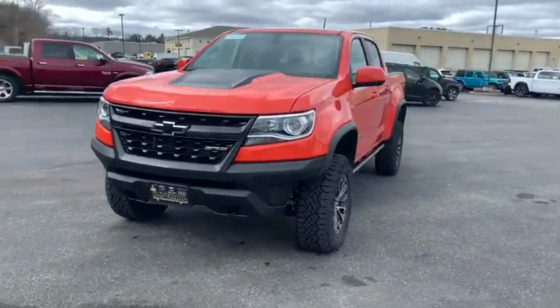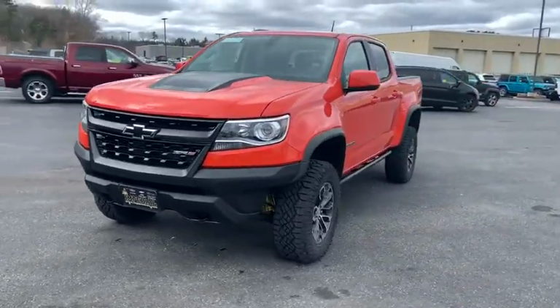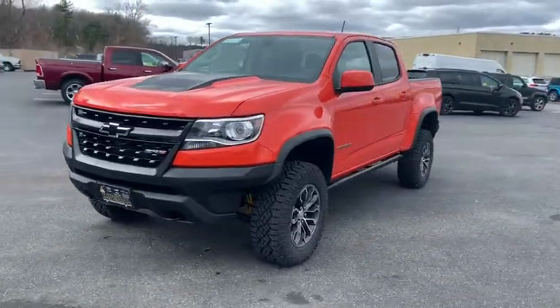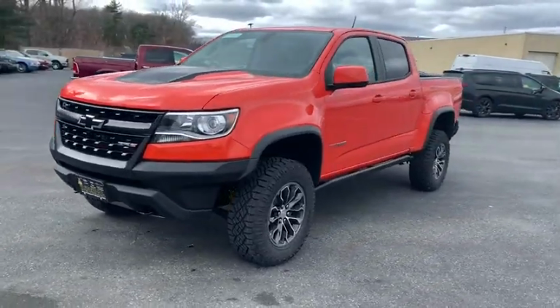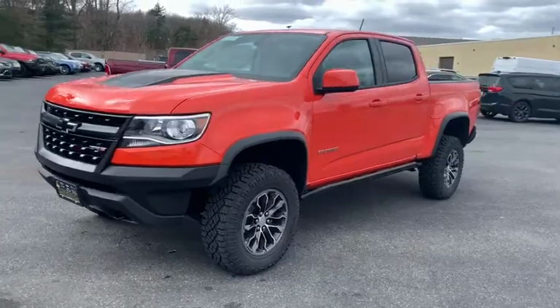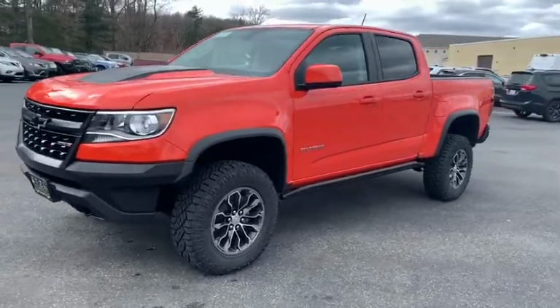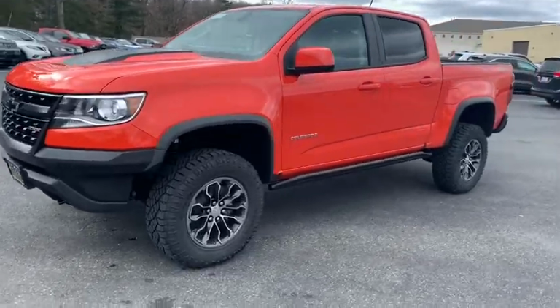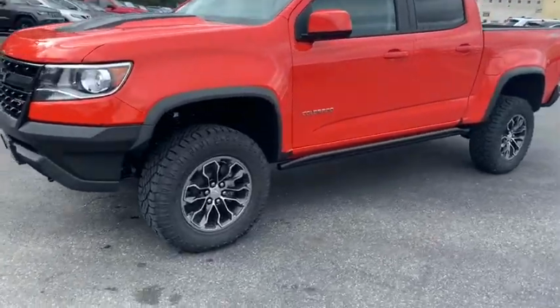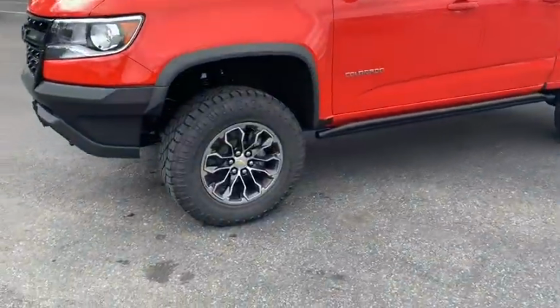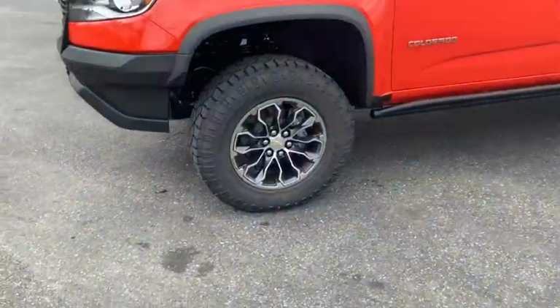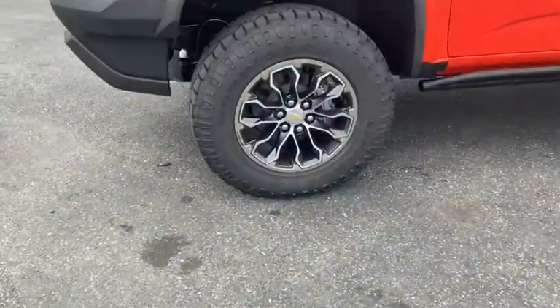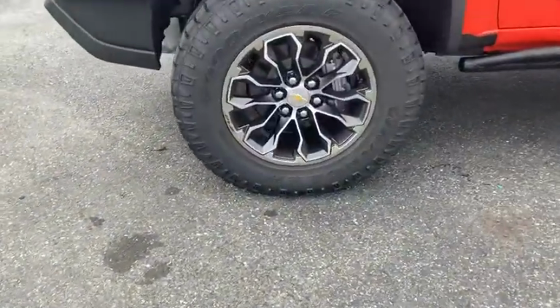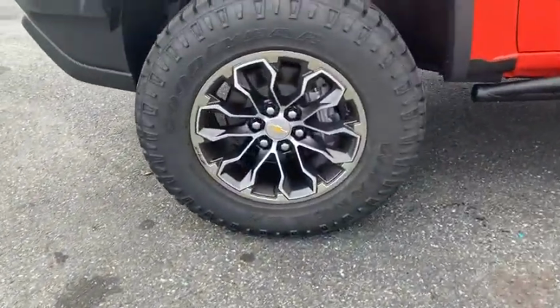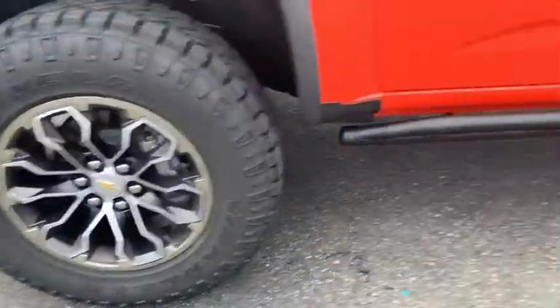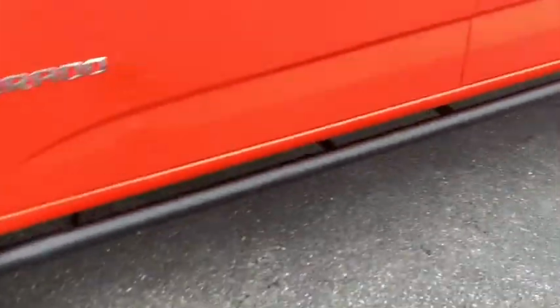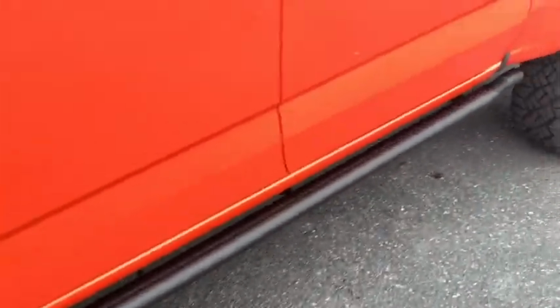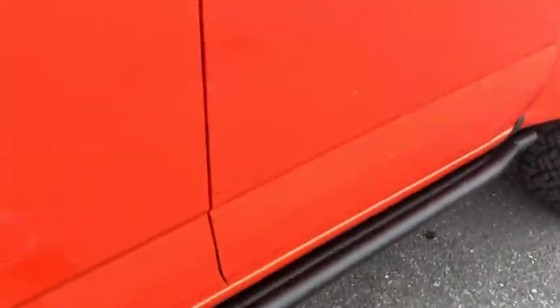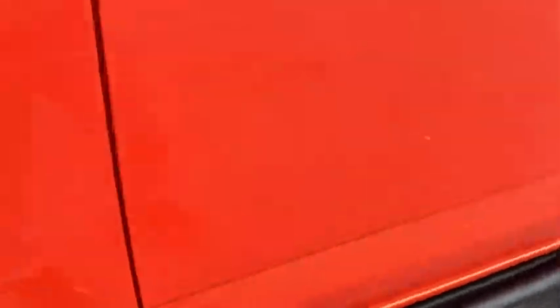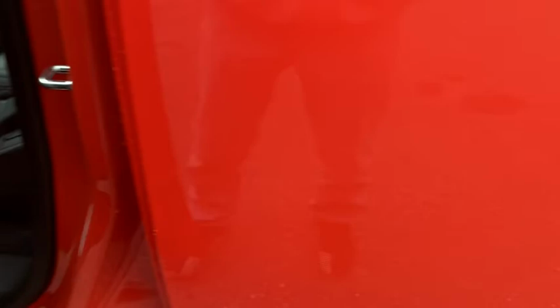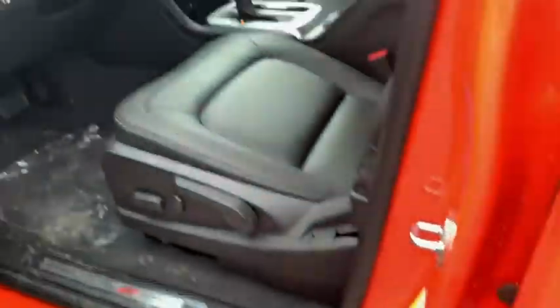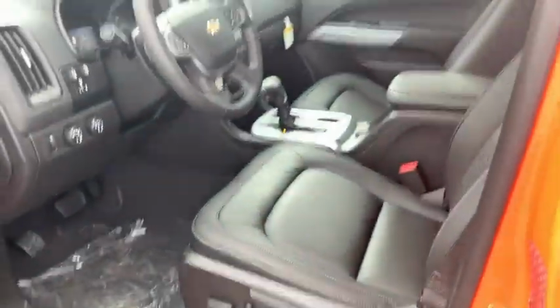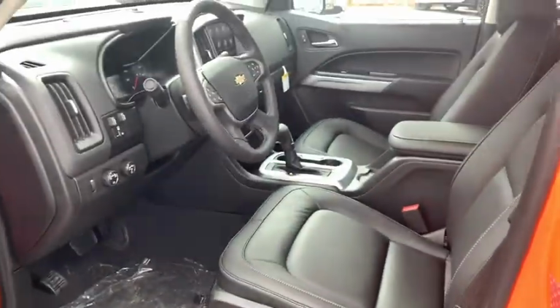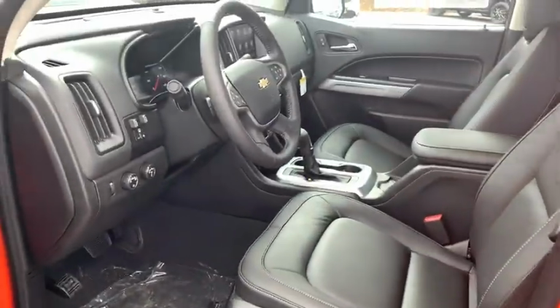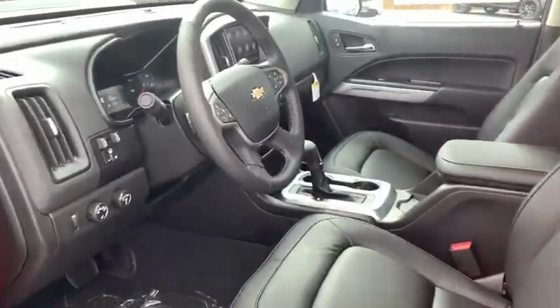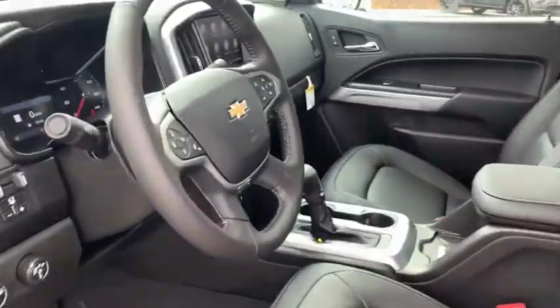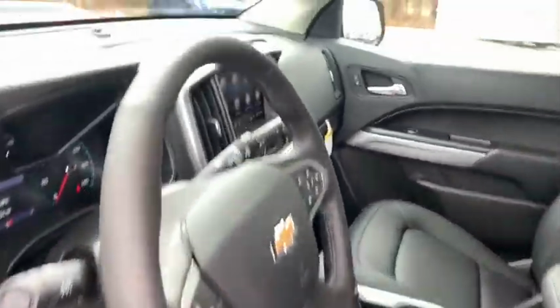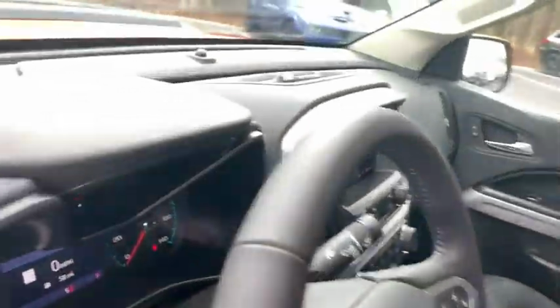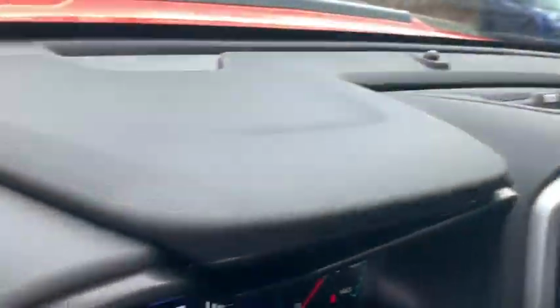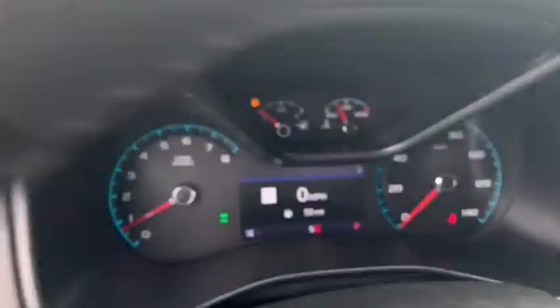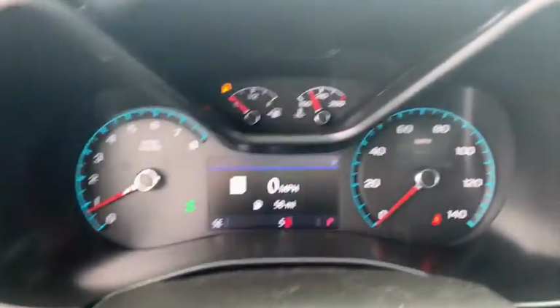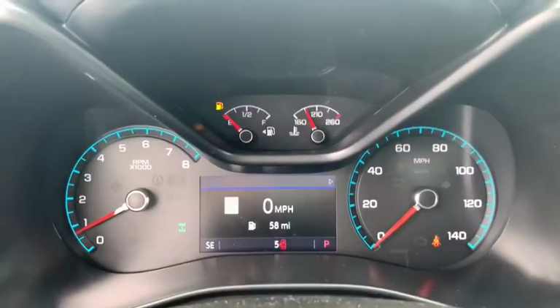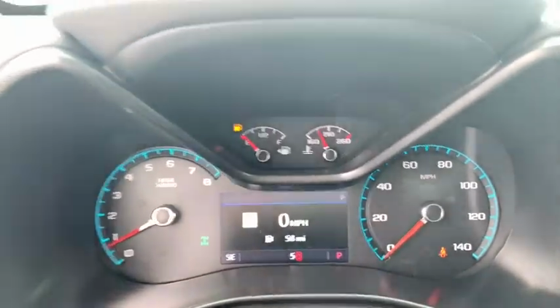Heated front driver and passenger seat, rear window defroster, security system, trip computer, panic alarm, overhead console, remote keyless entry, HD radio, tachometer.